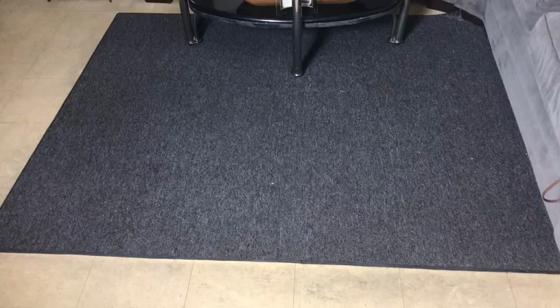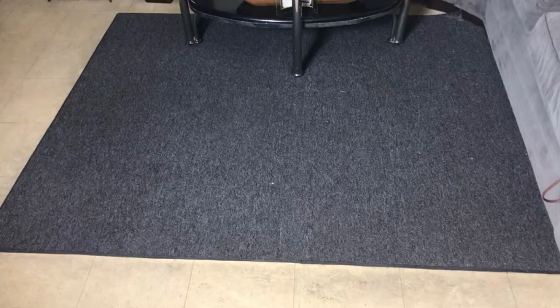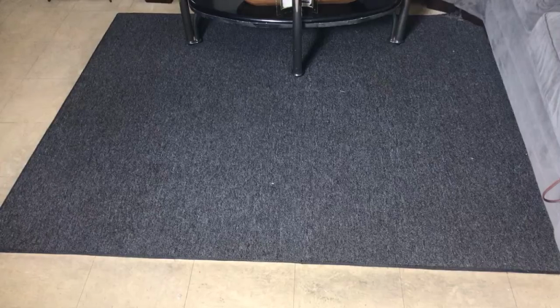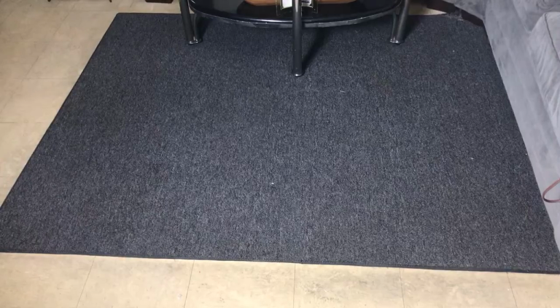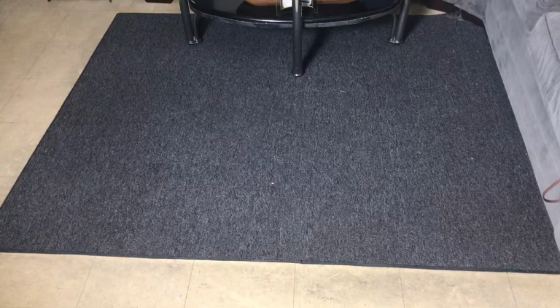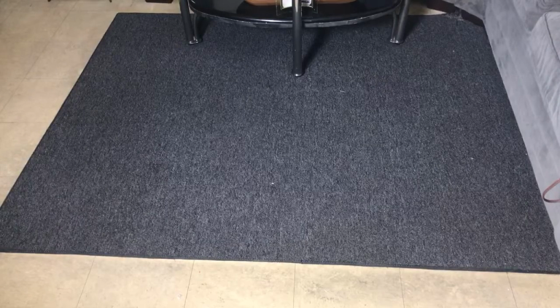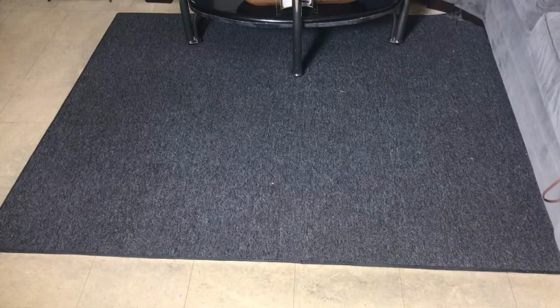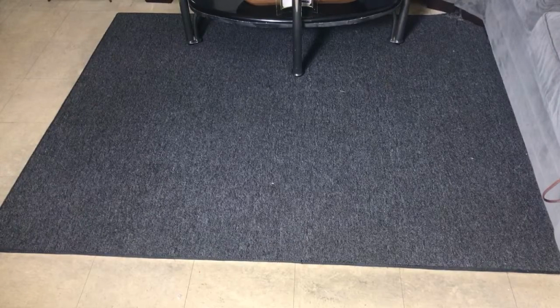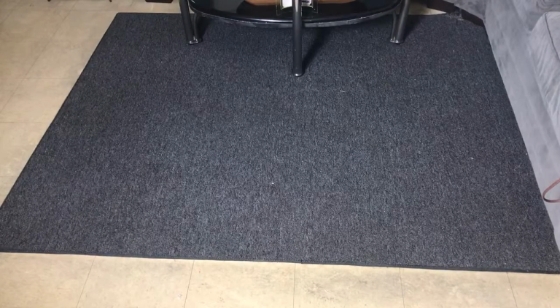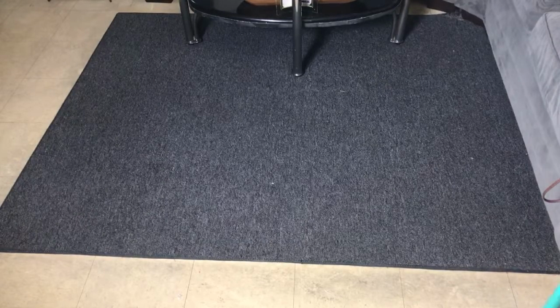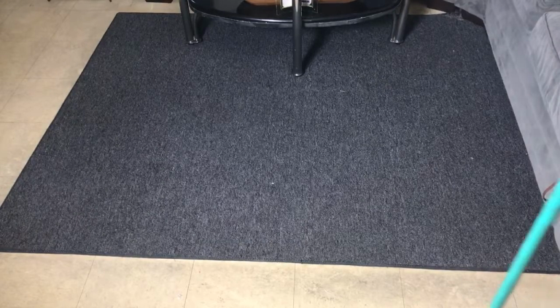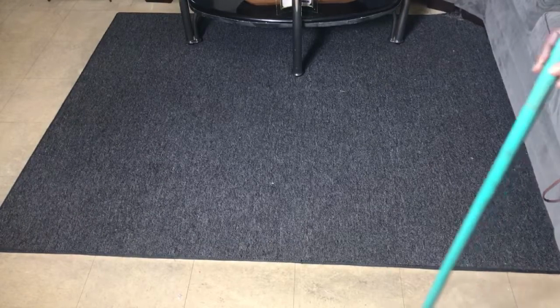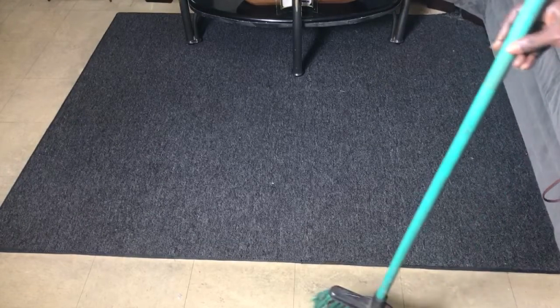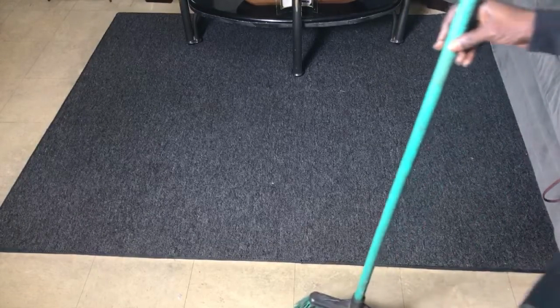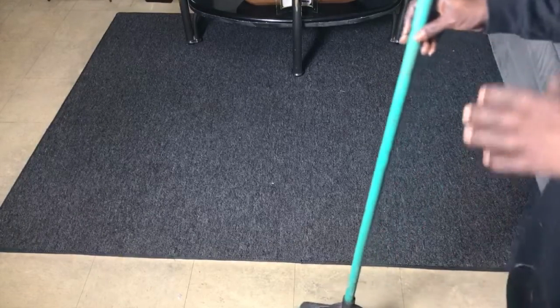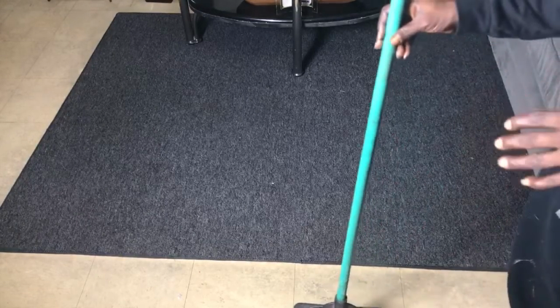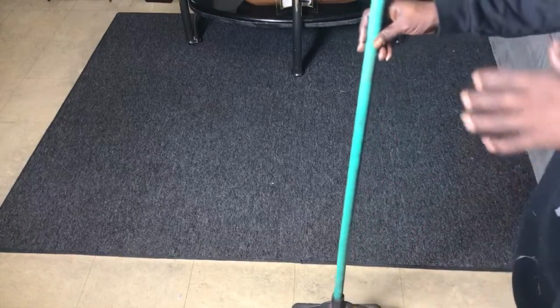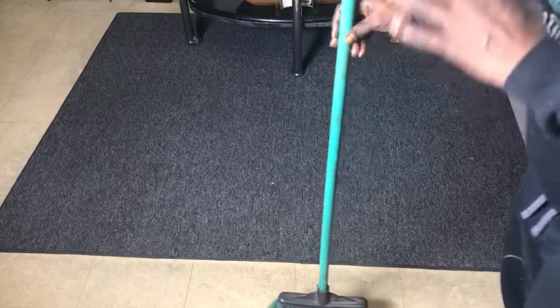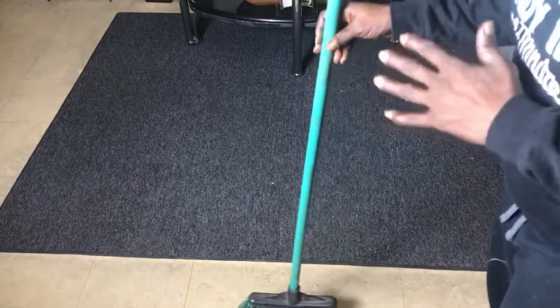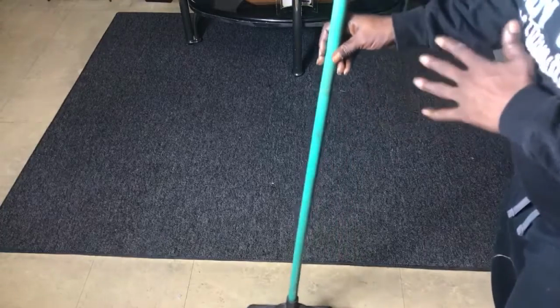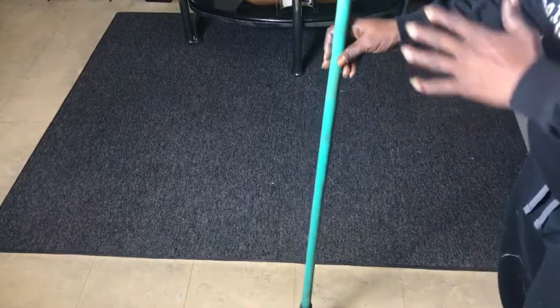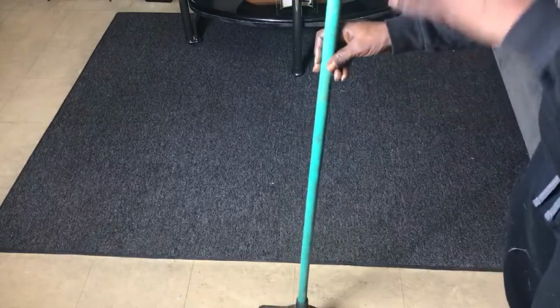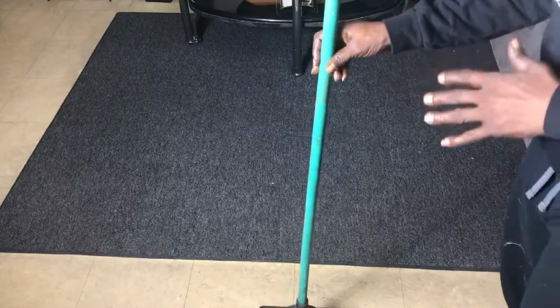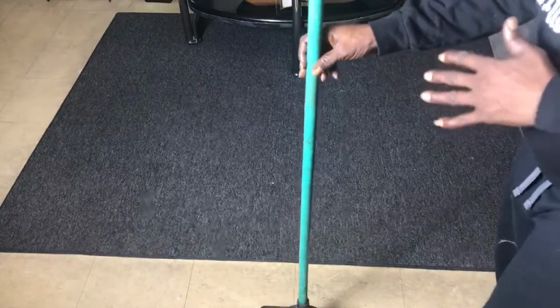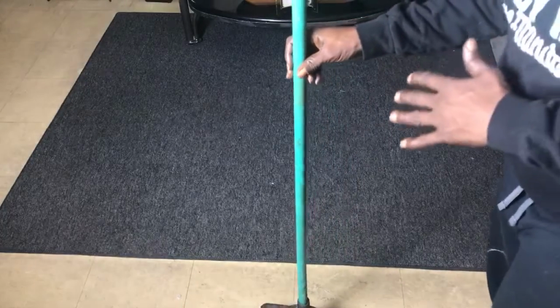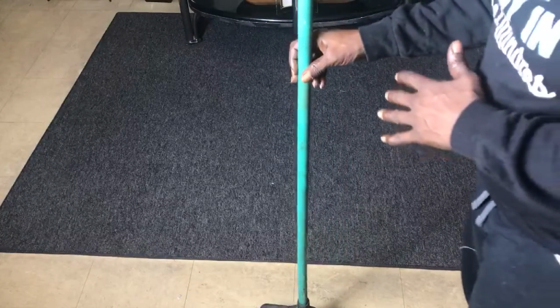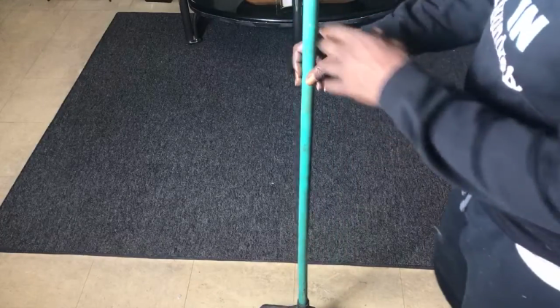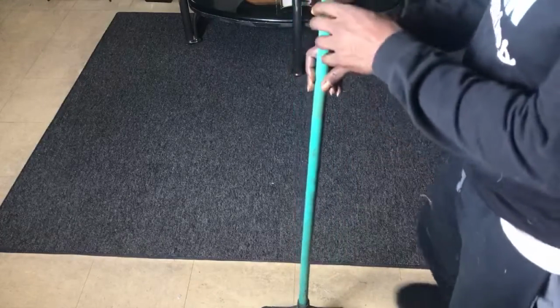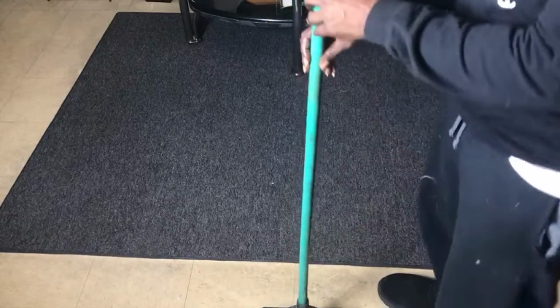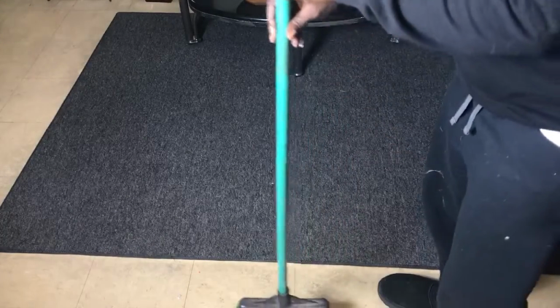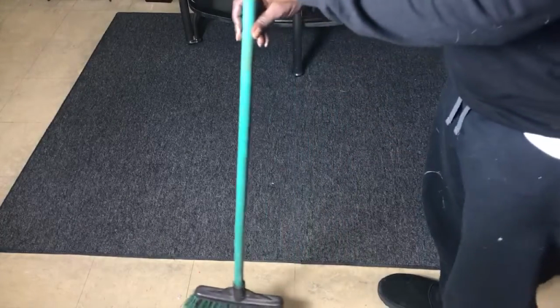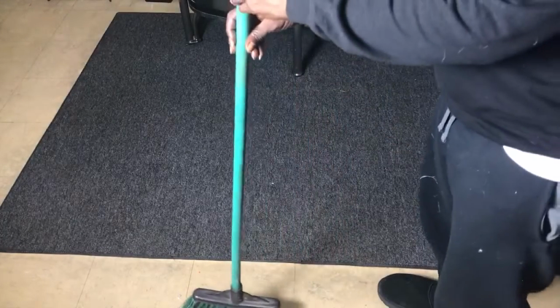All right guys we're back. I wanted to try this challenge — the broom standing challenge. Let's see how many tries it takes for it to stand up on its own and how long.